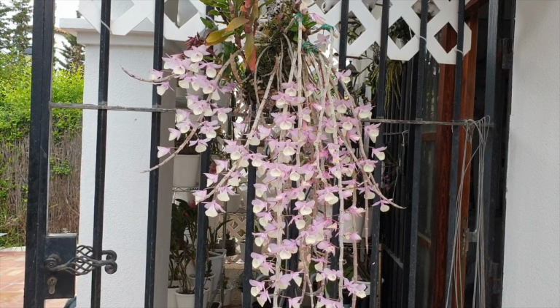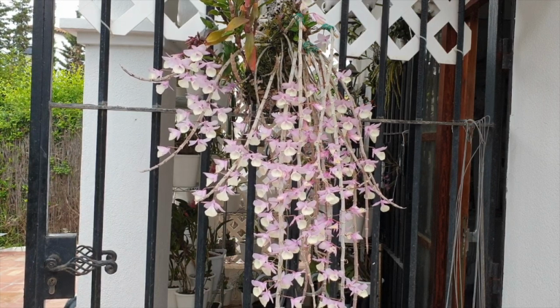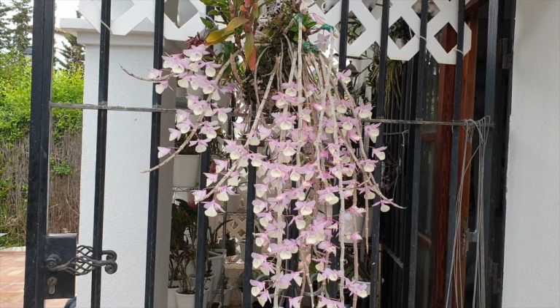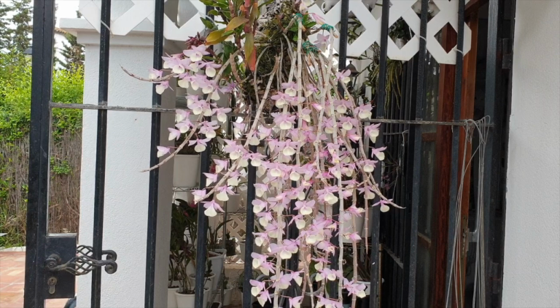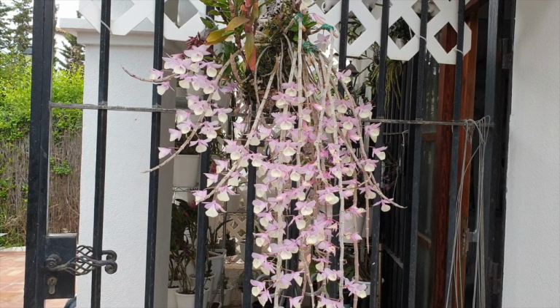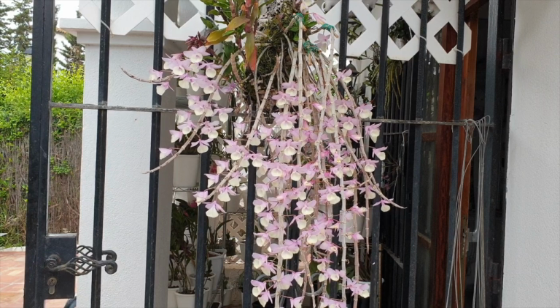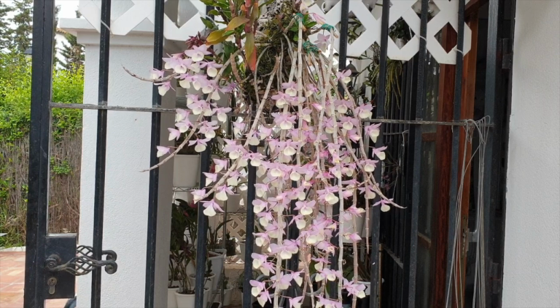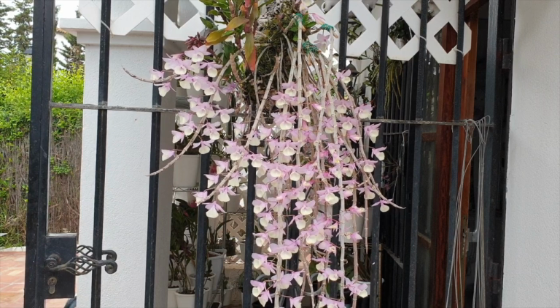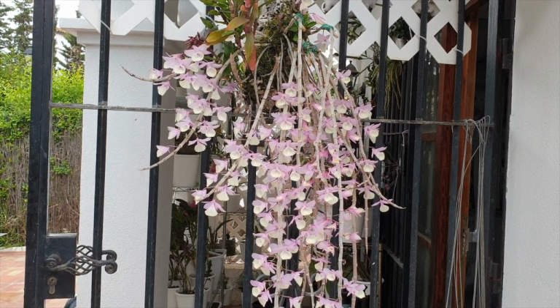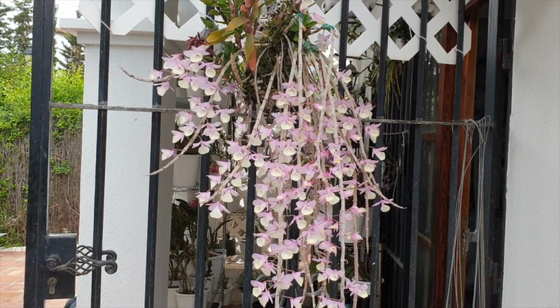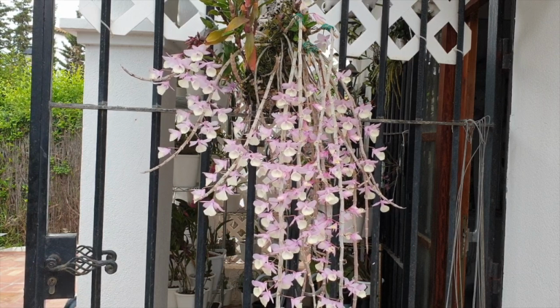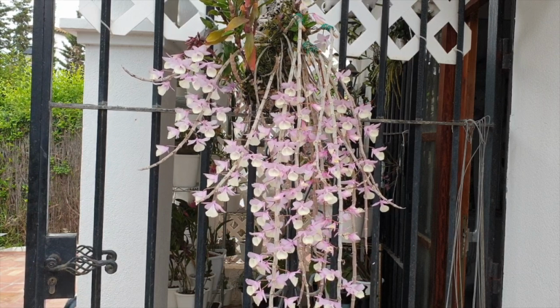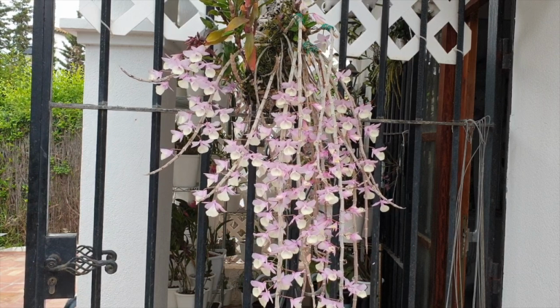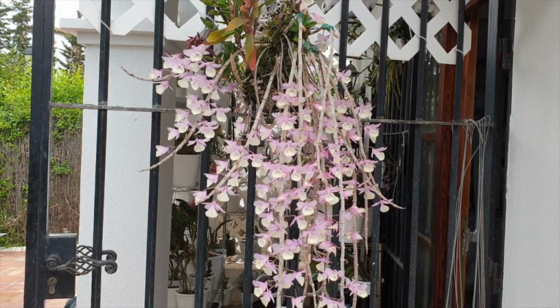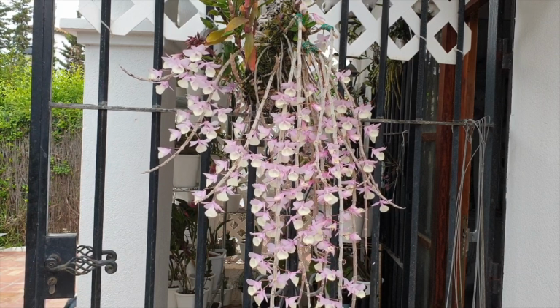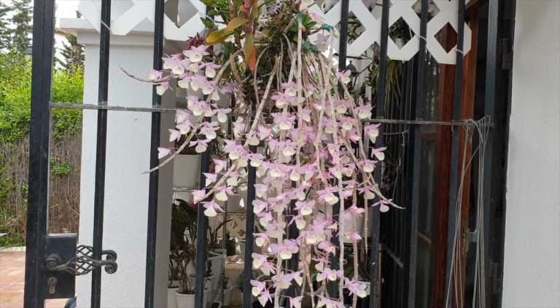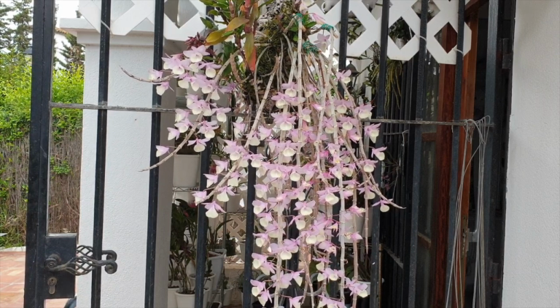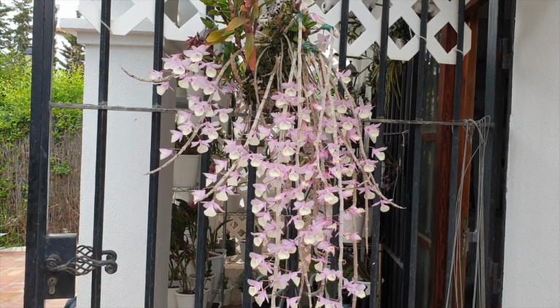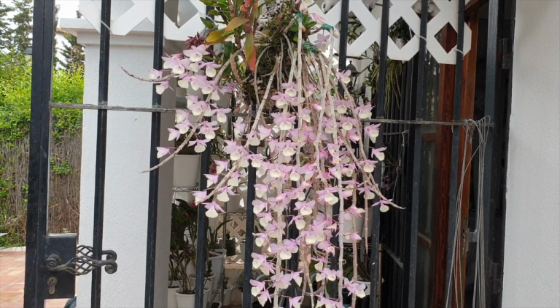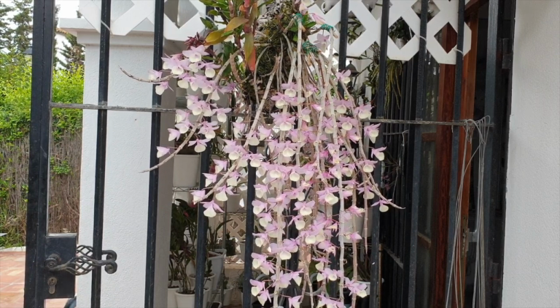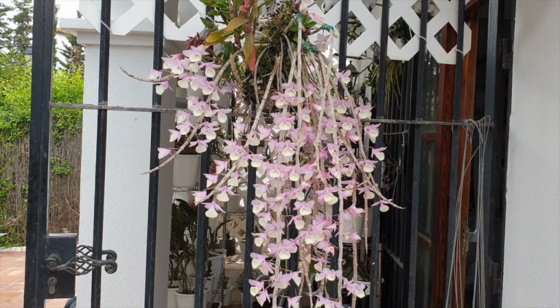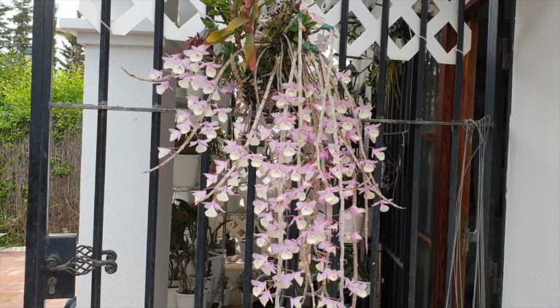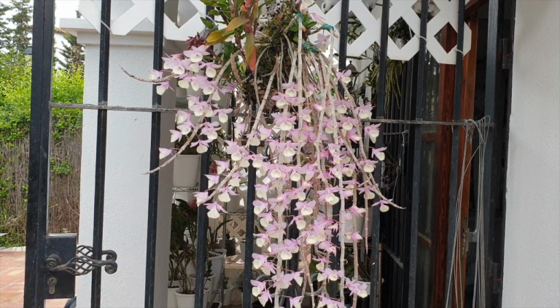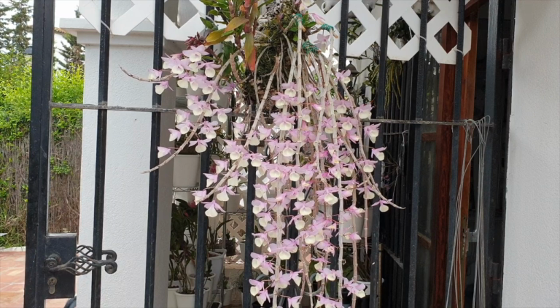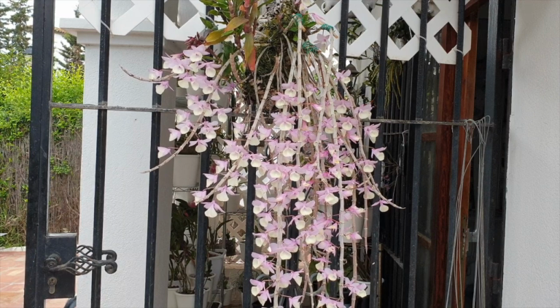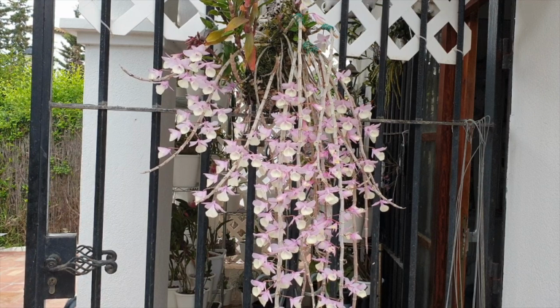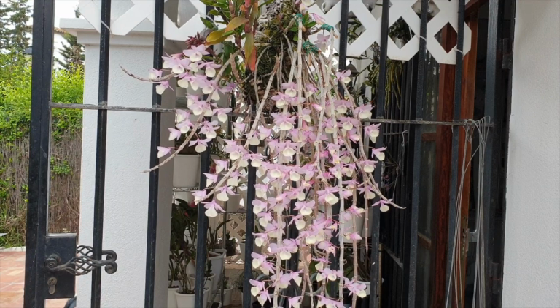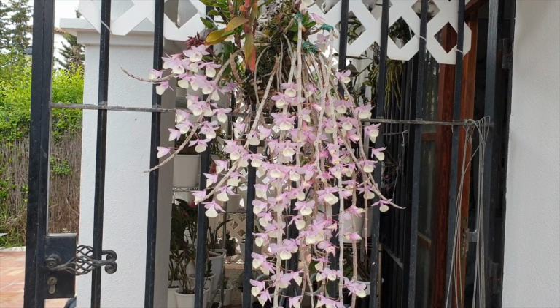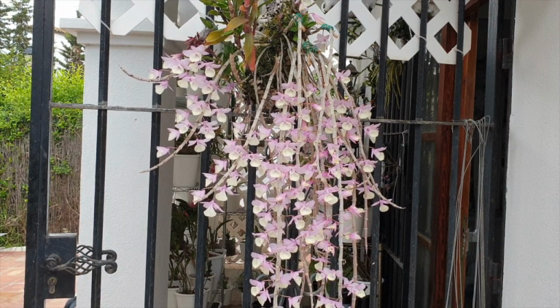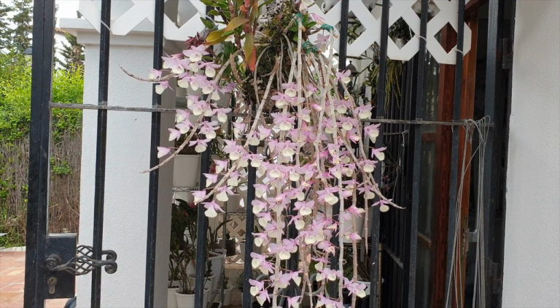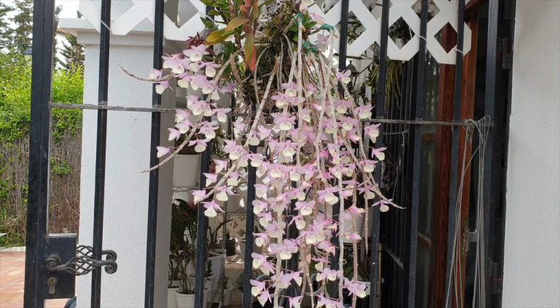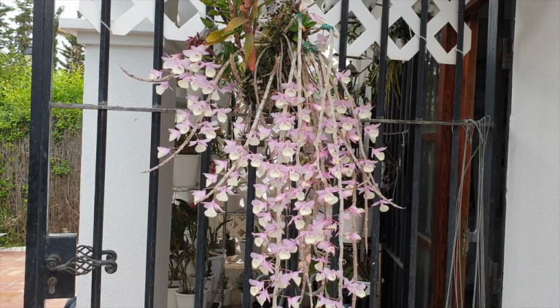Look at her go. Look at those blooms. From a distance, it looks really, really lovely. It looks like she's doing exactly what she's supposed to do.